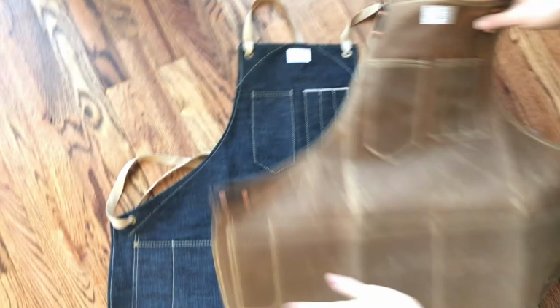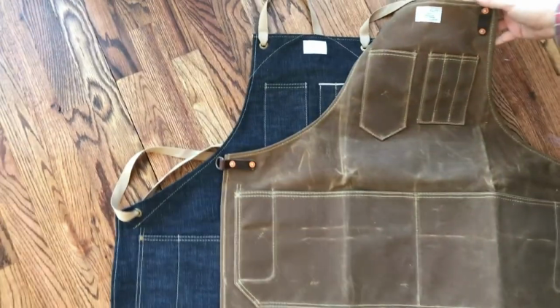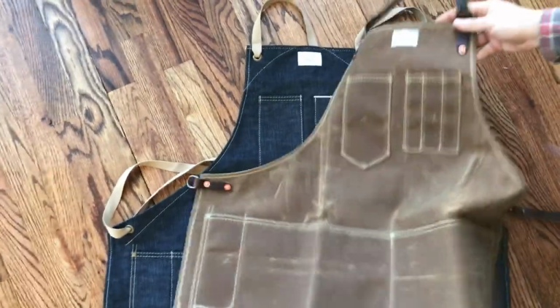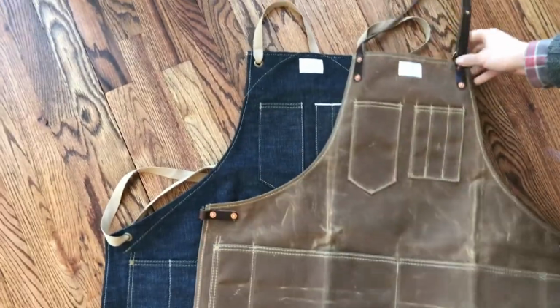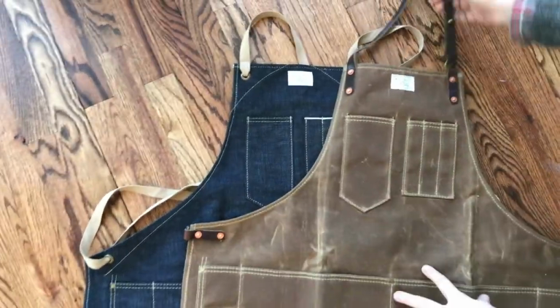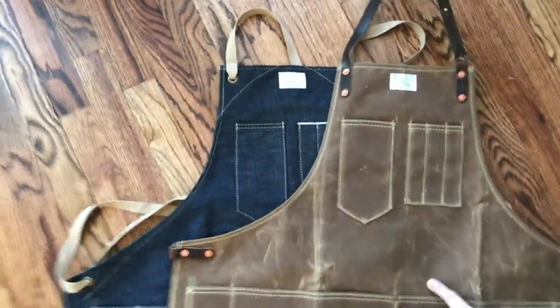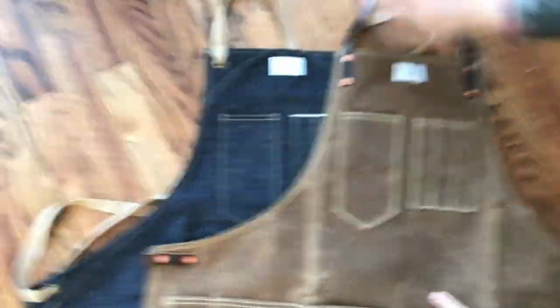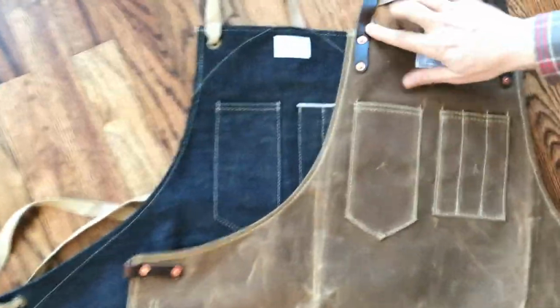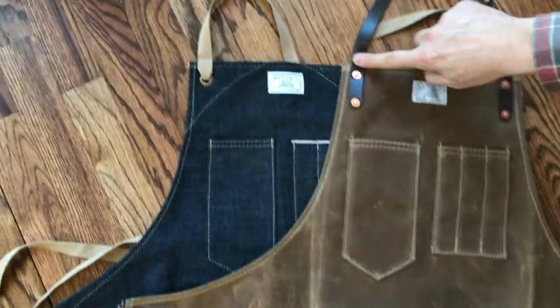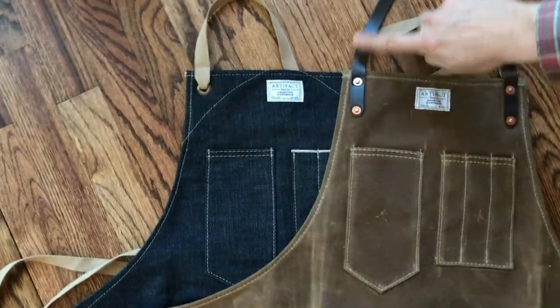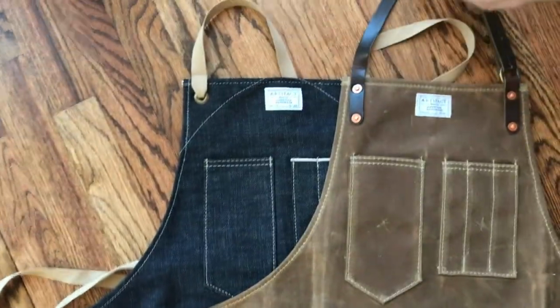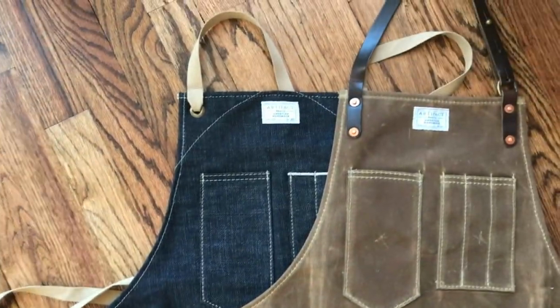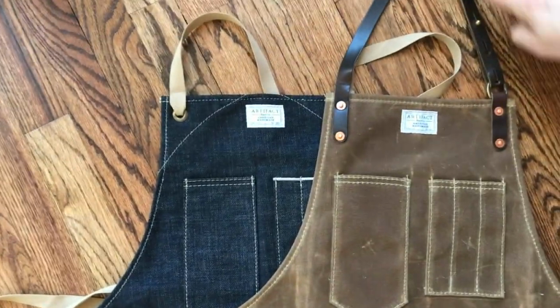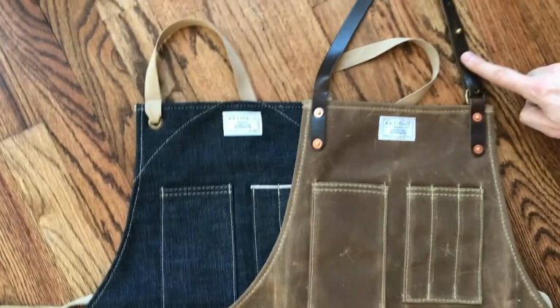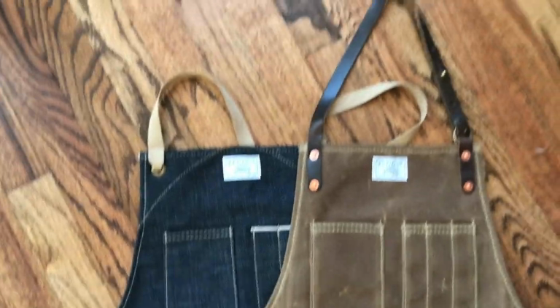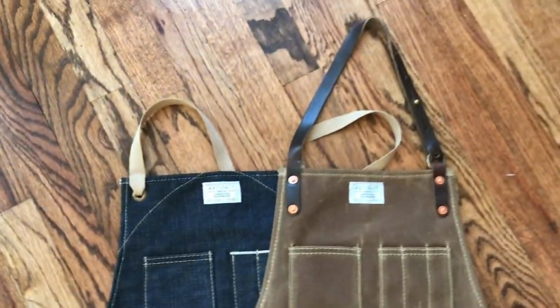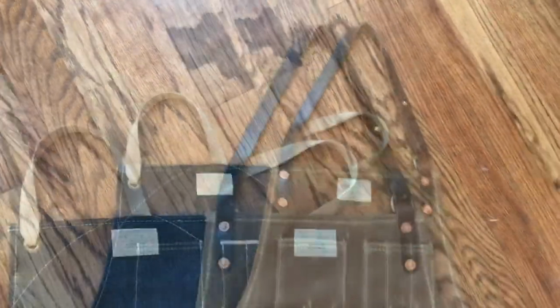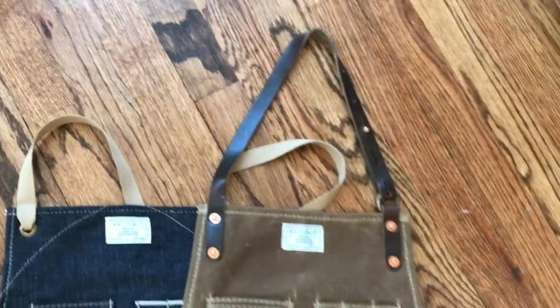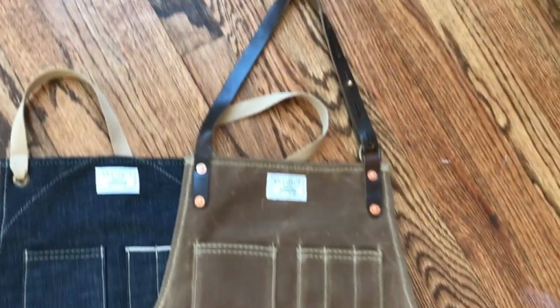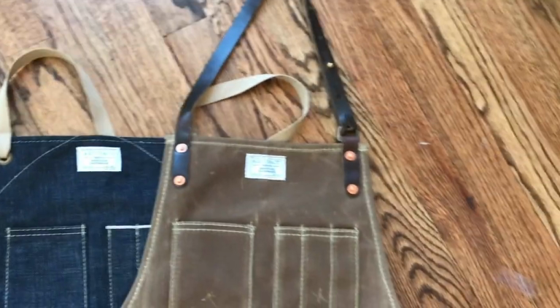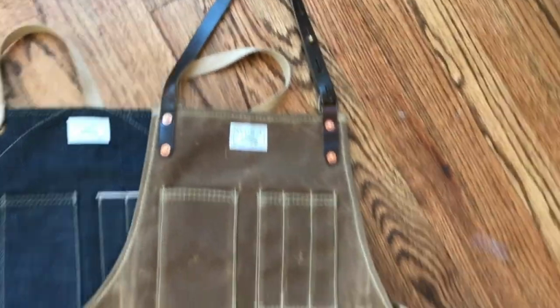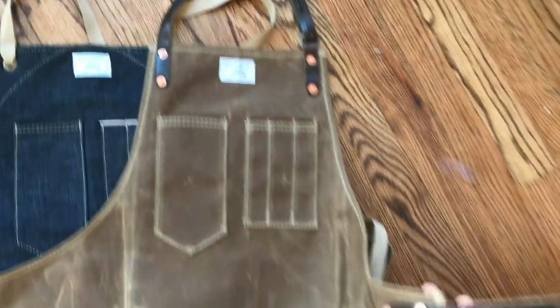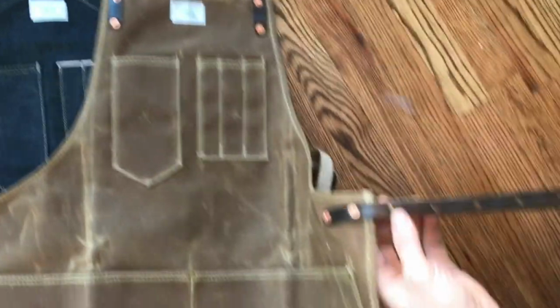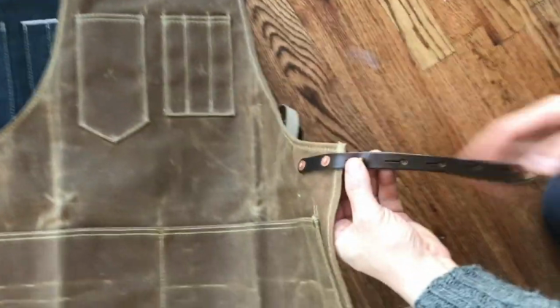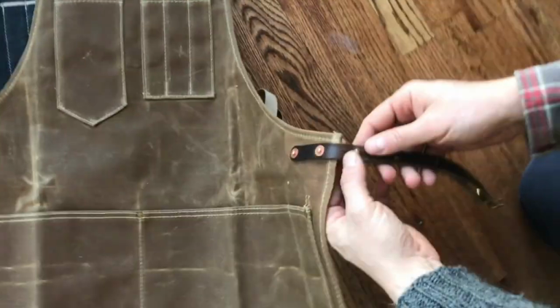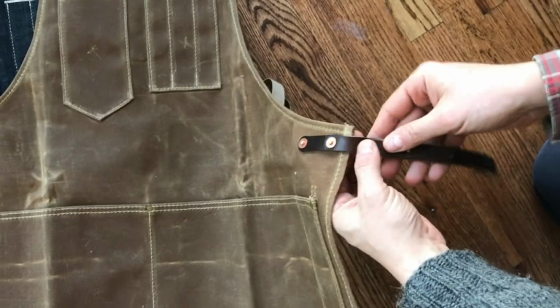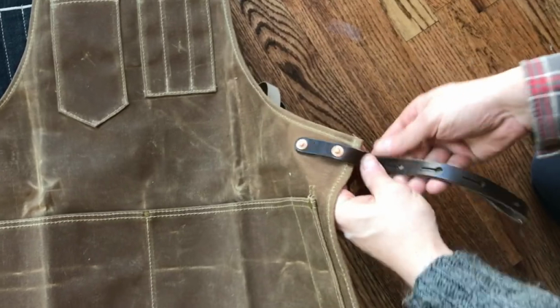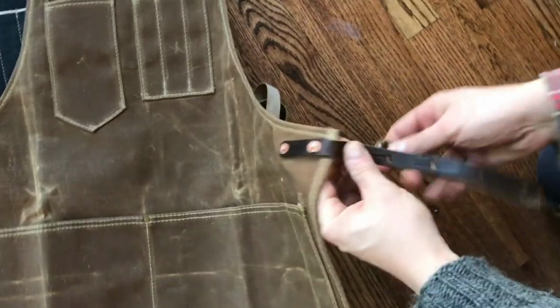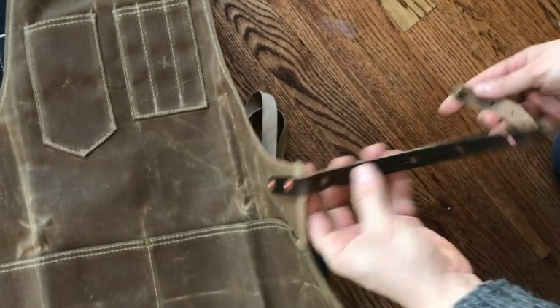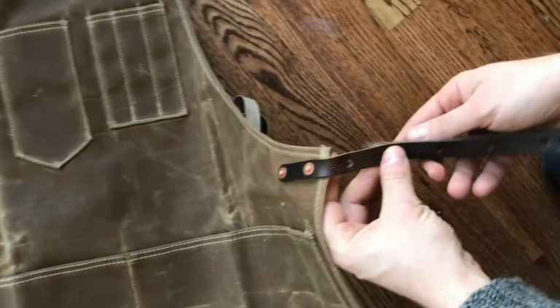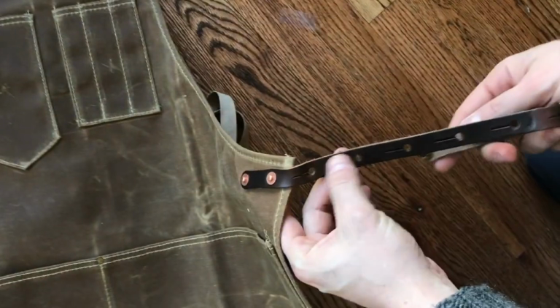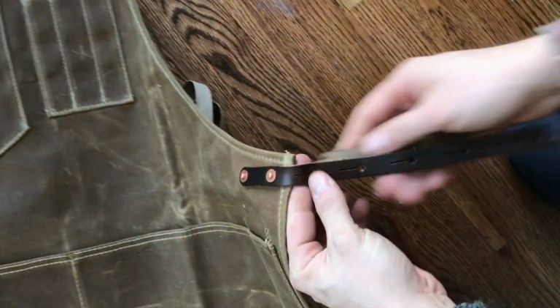The next one that we have has a Horween leather strap that goes around the neck. And then you have your waist strap here with a Sam Brown button so that you can adjust for sizing.